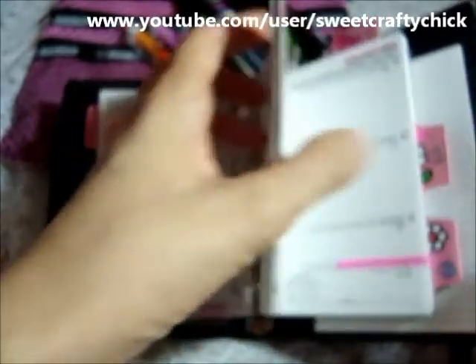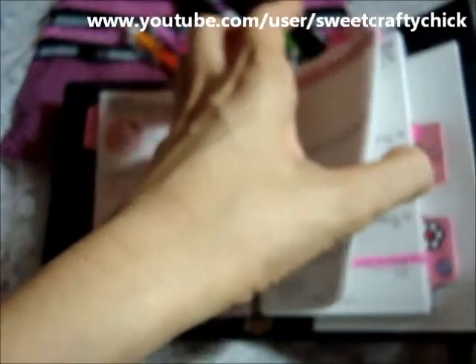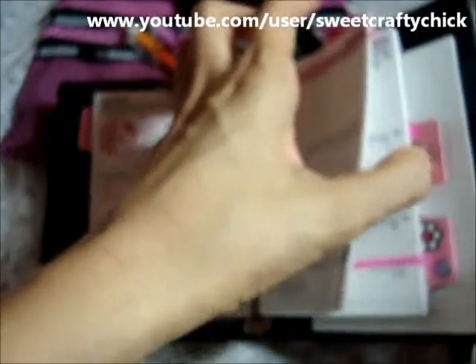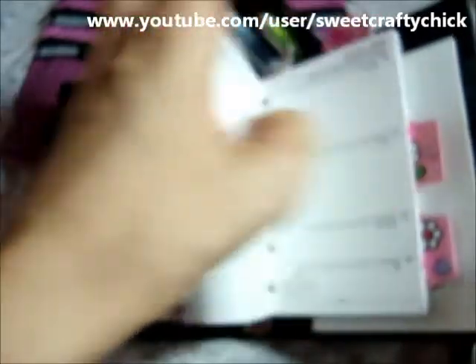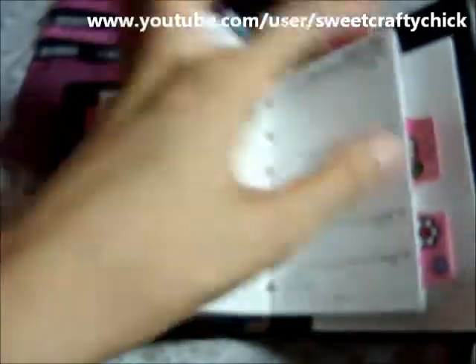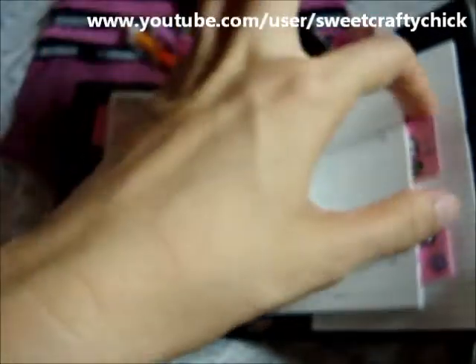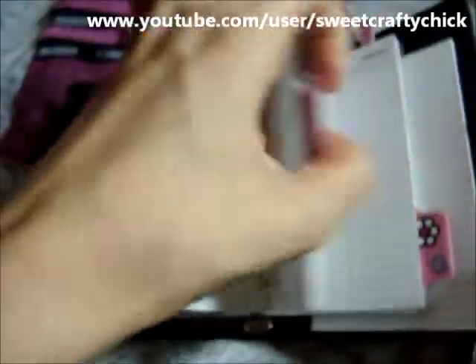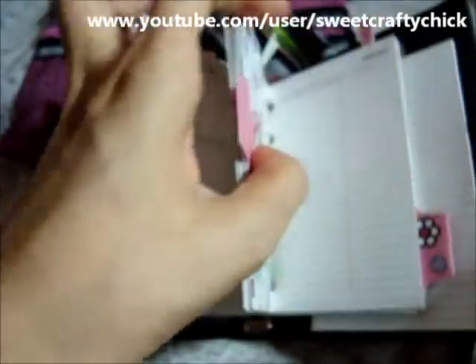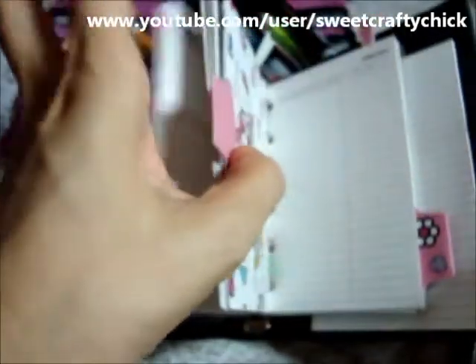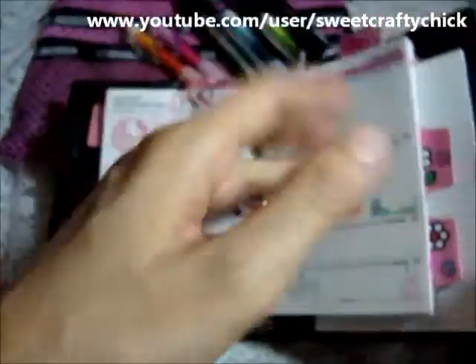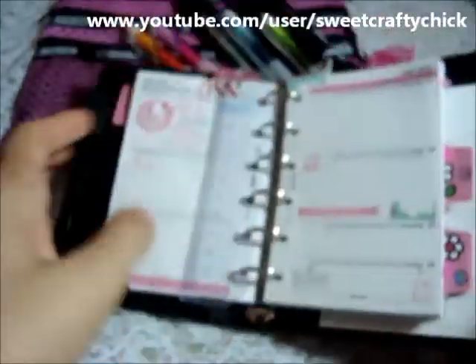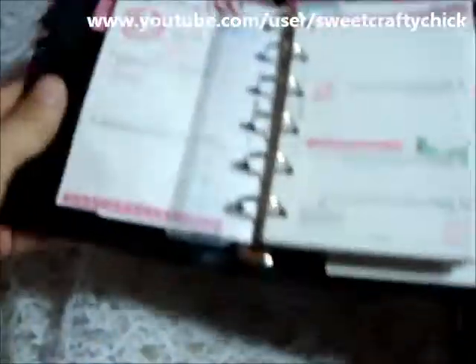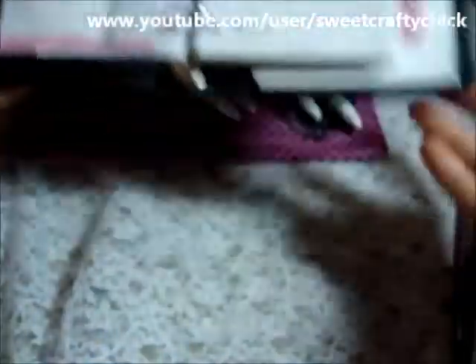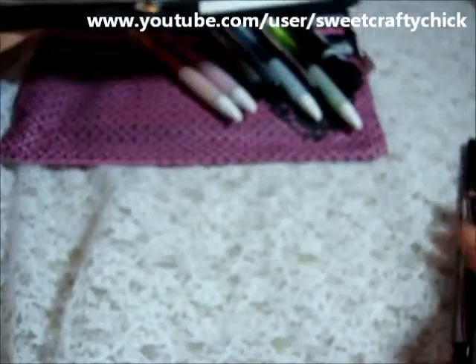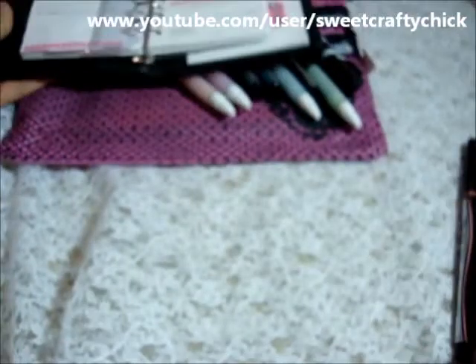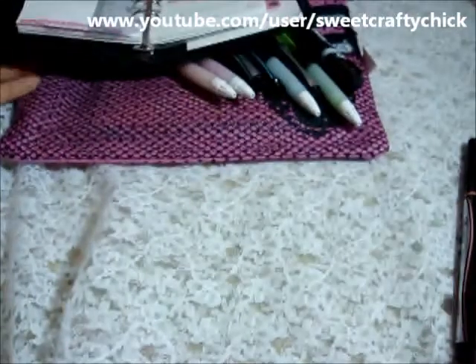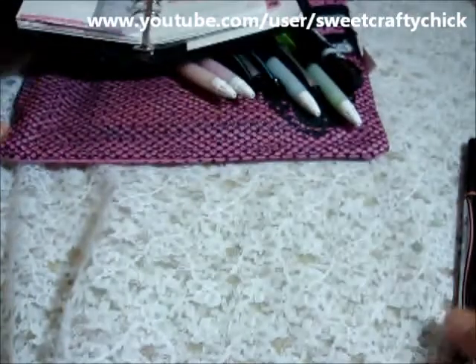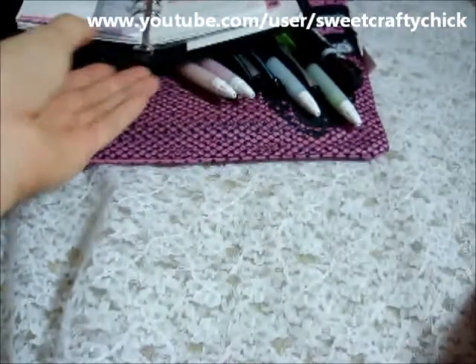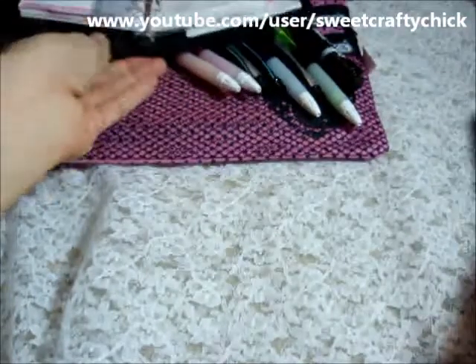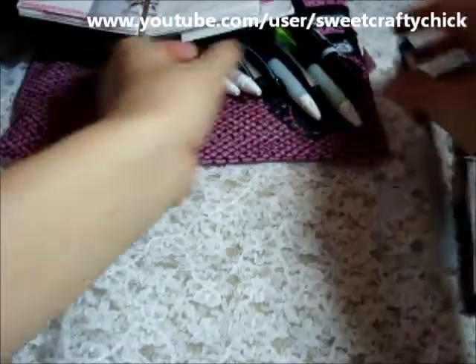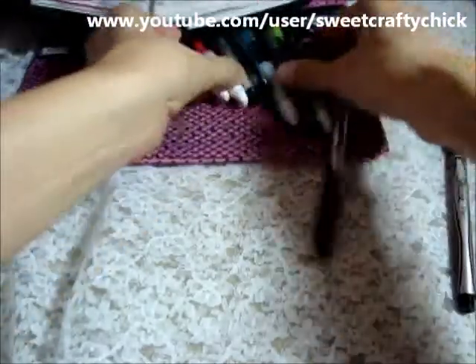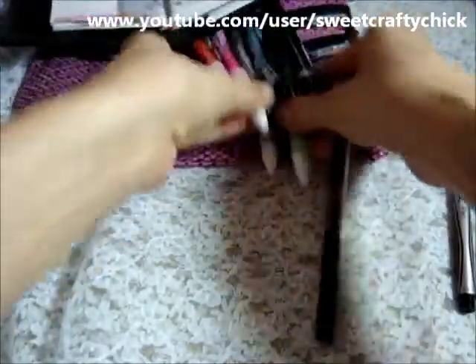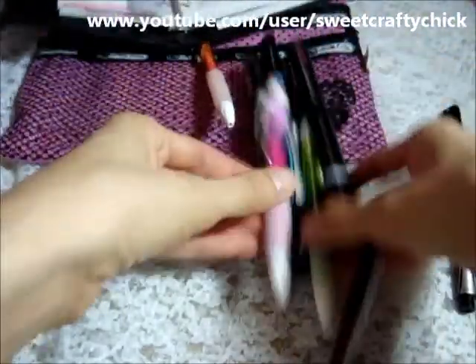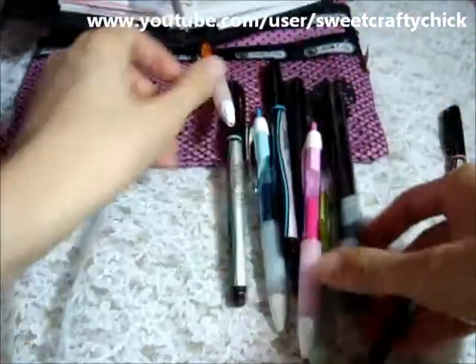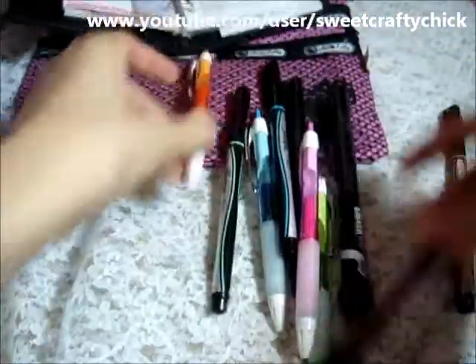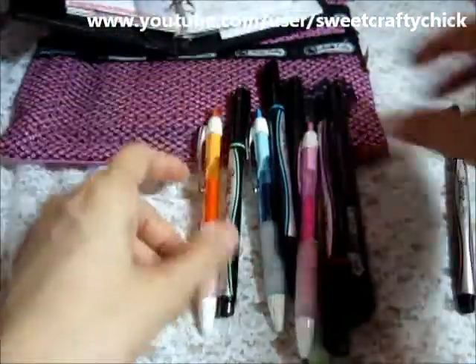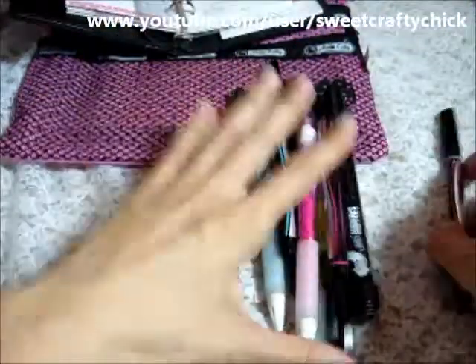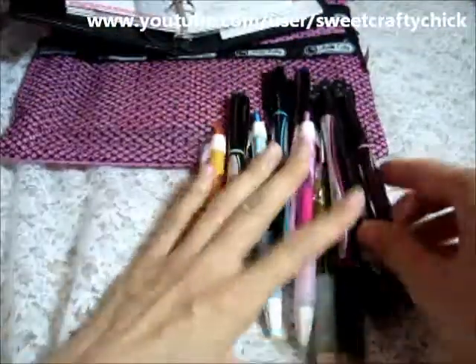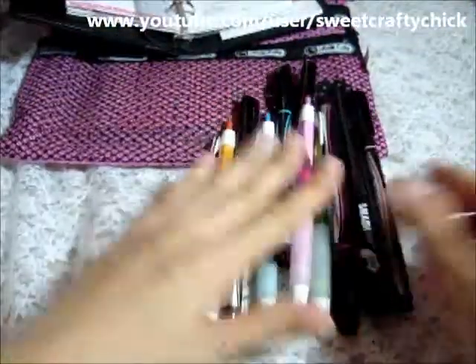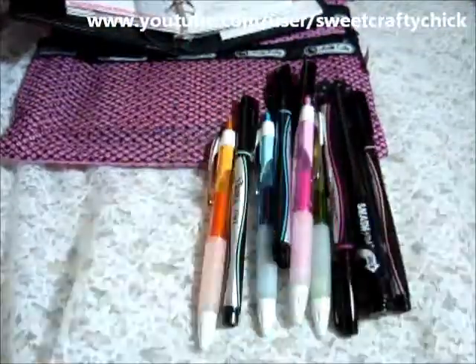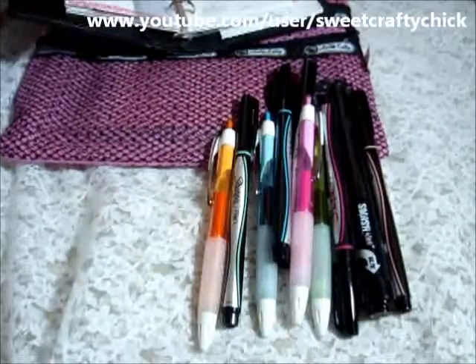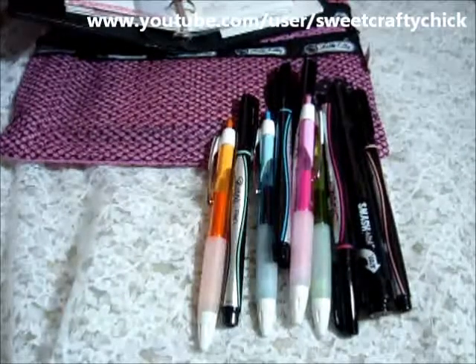And I think that's about all the updates I have for my Hello Kitty Filofax. I just really love these pens — they're a lot of fun.